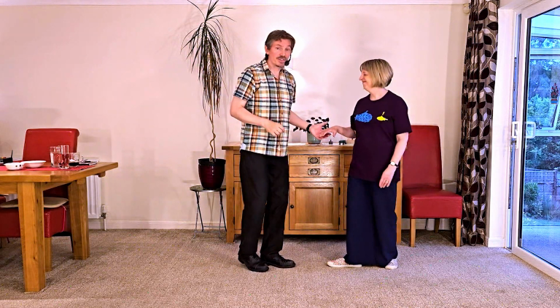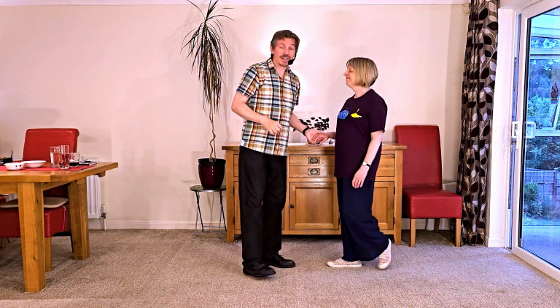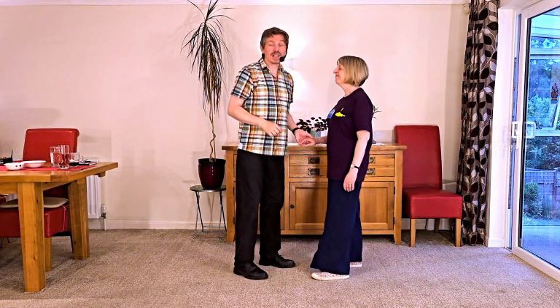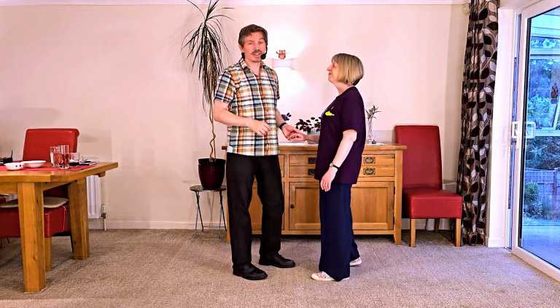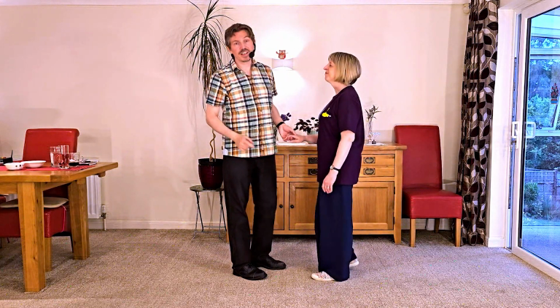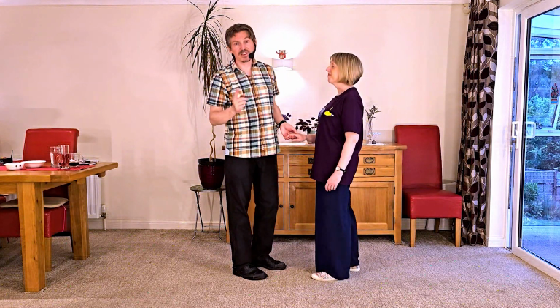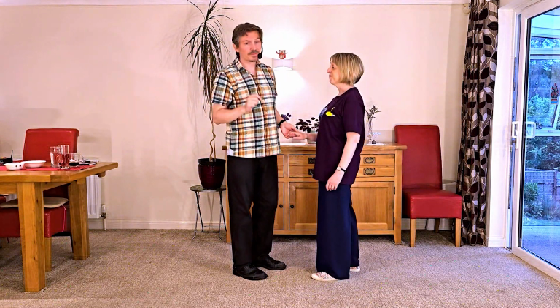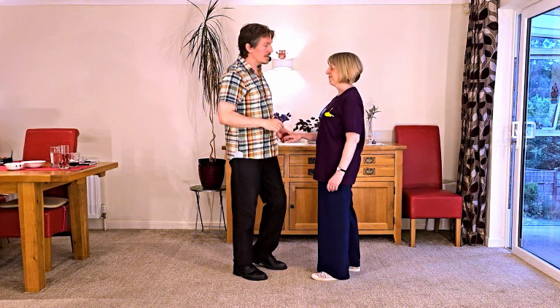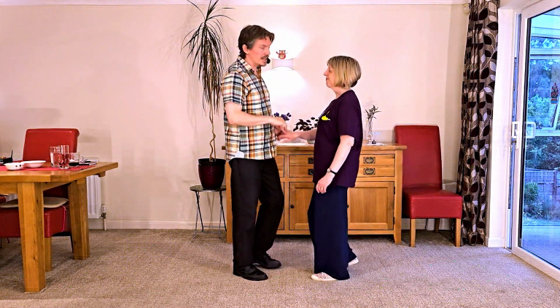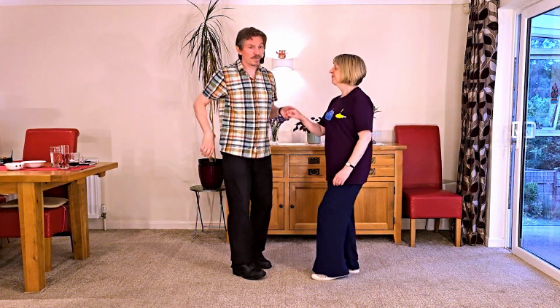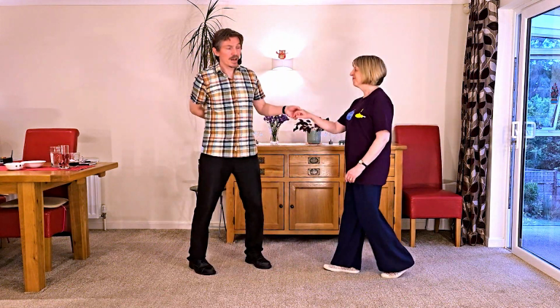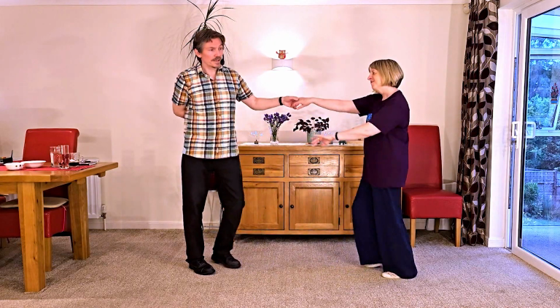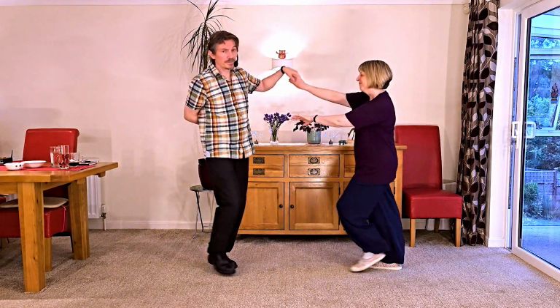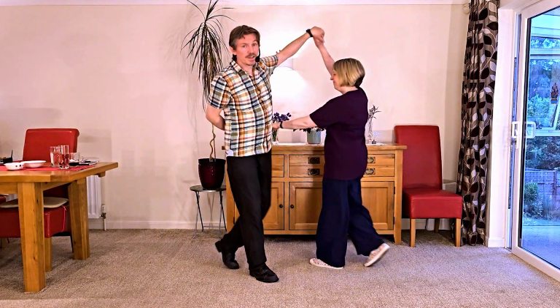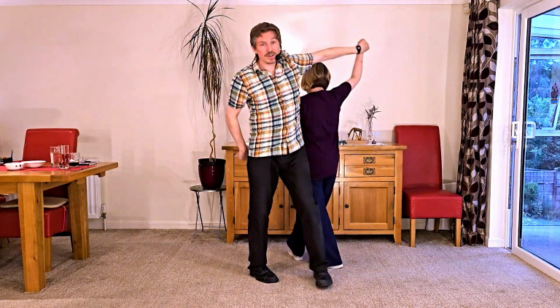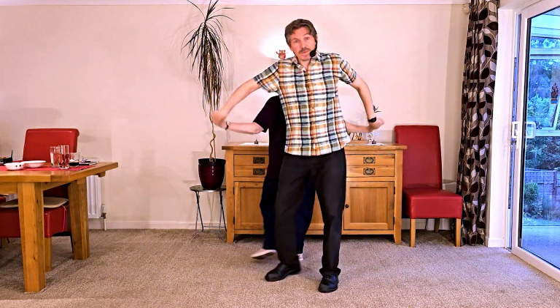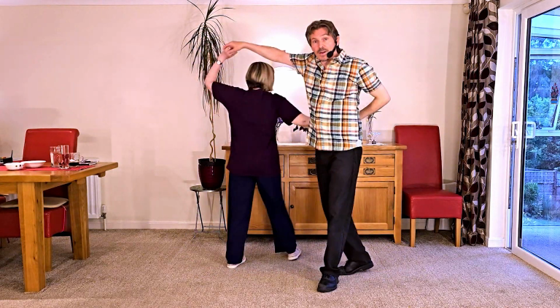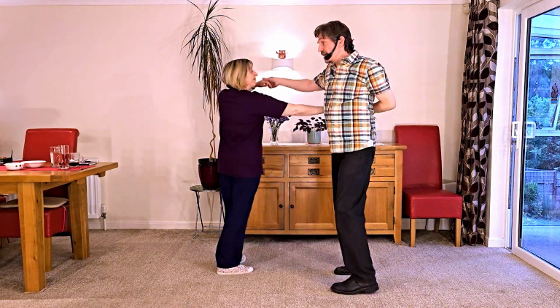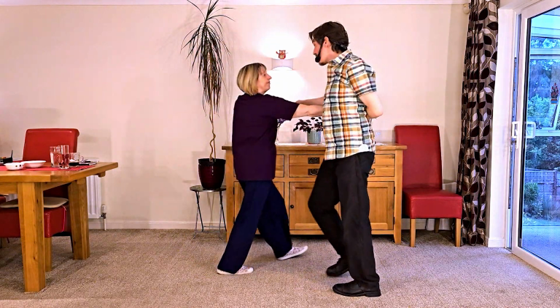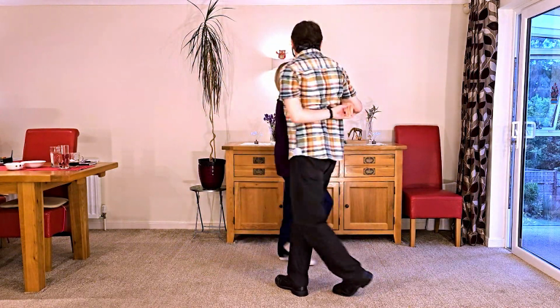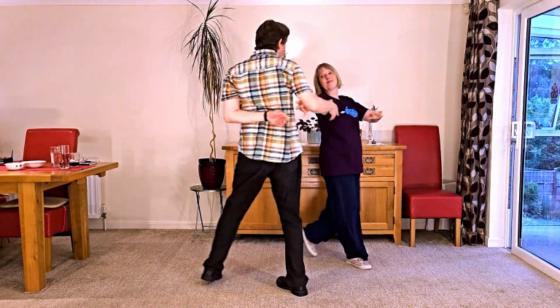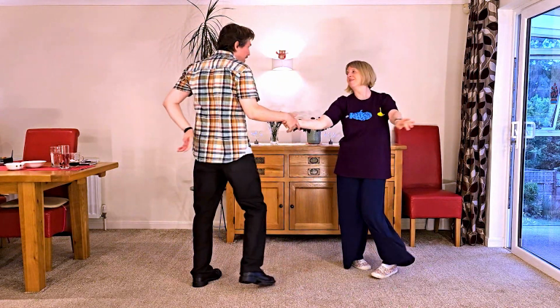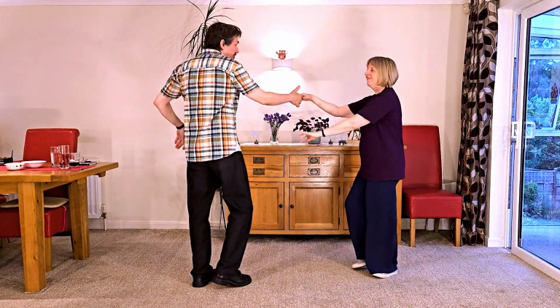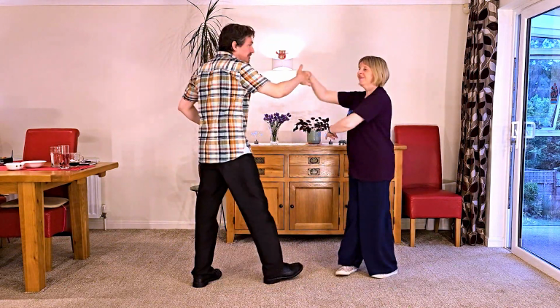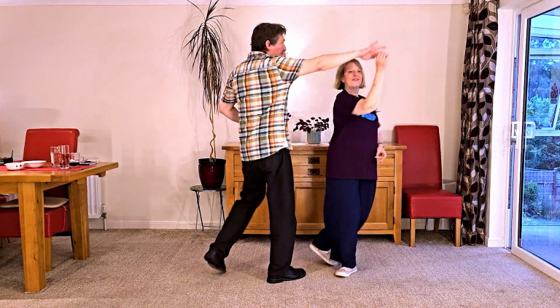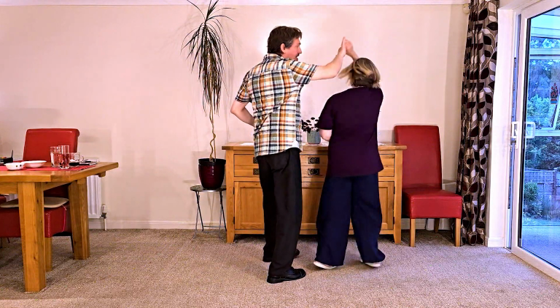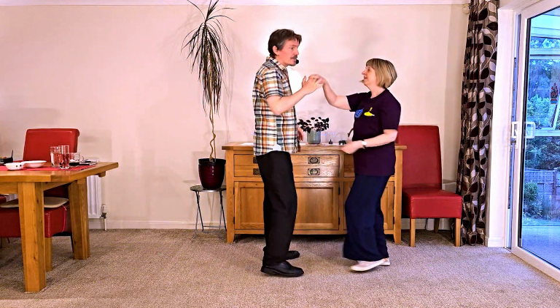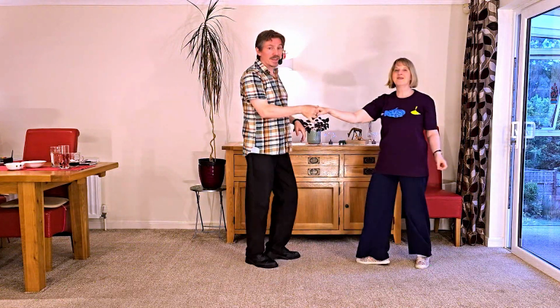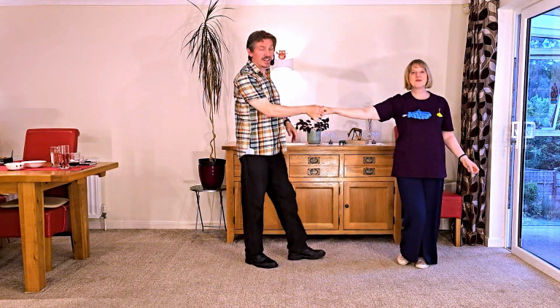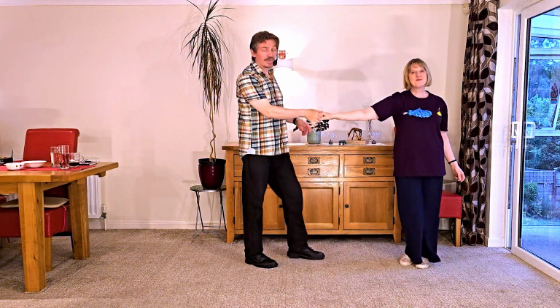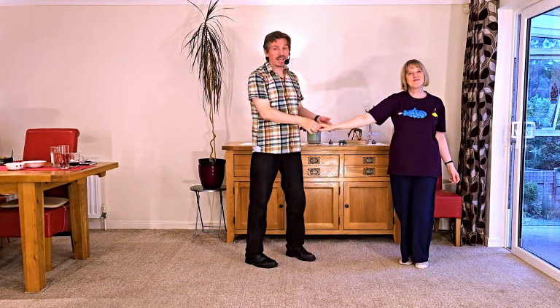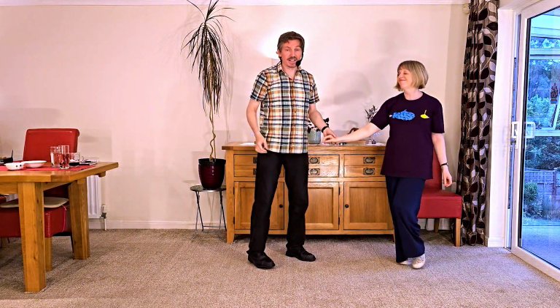But jumping straight in, it looks like this. It goes seven and eight, one, two, three, four, five, six and seven. Easy as.